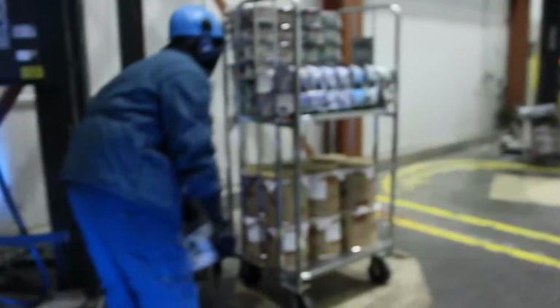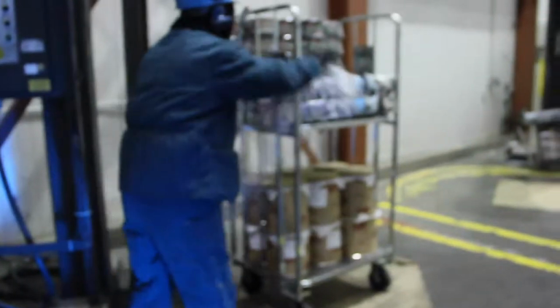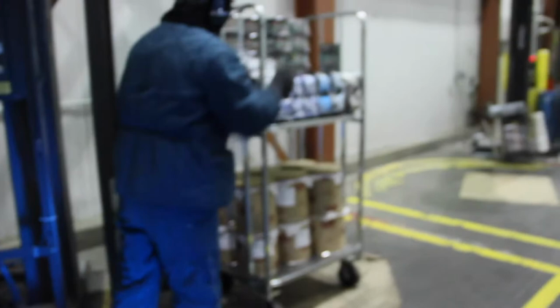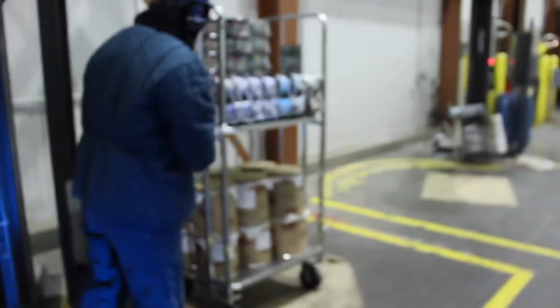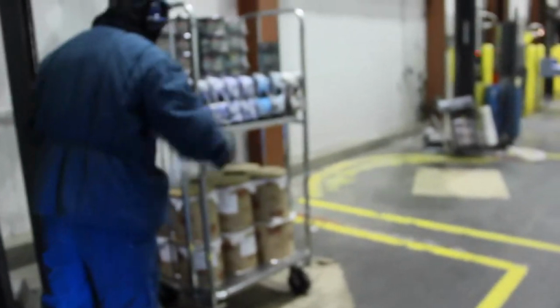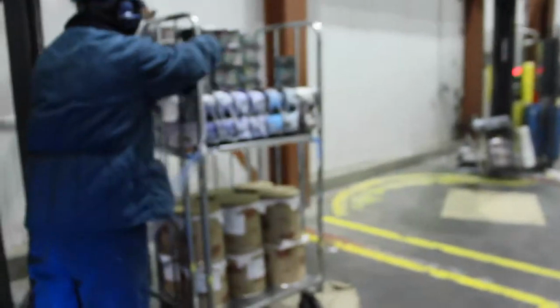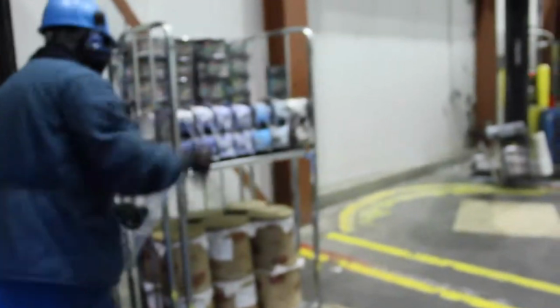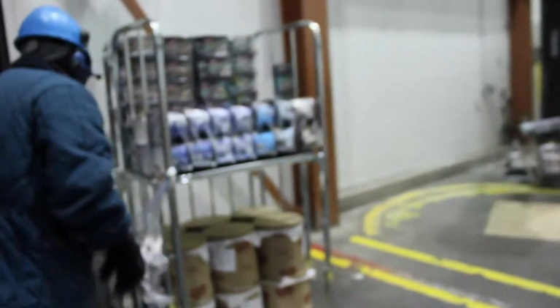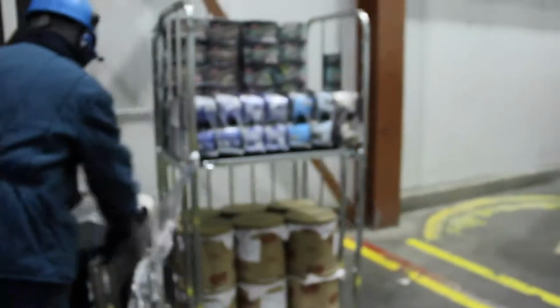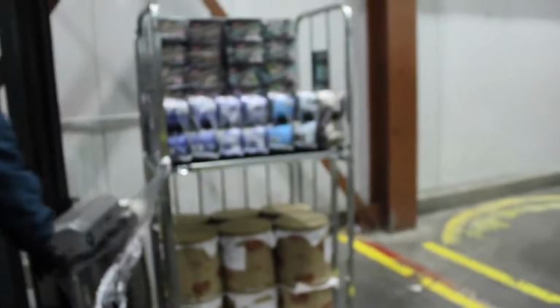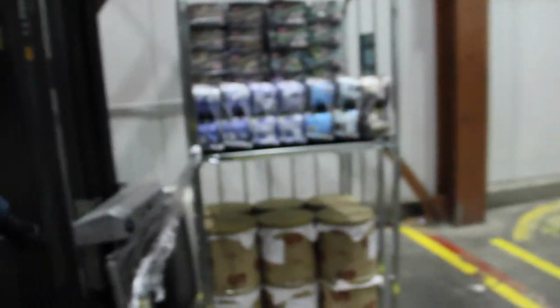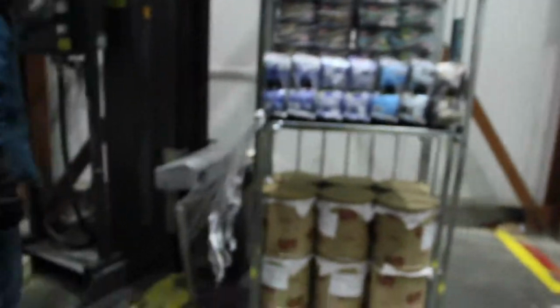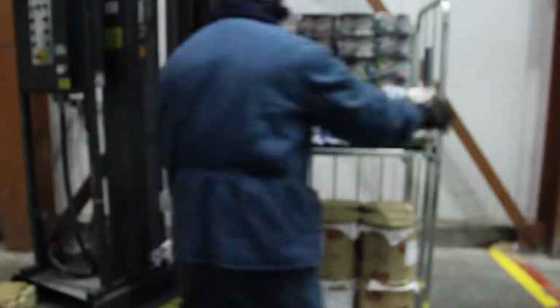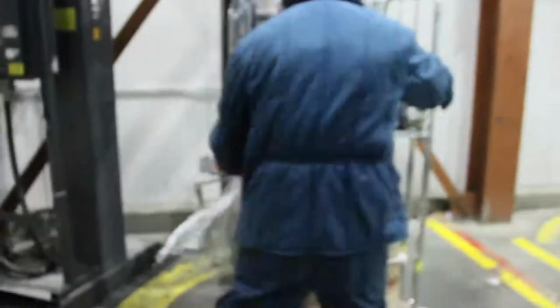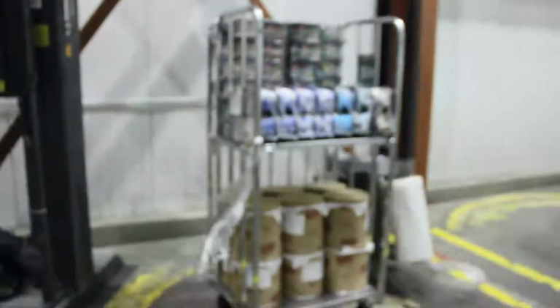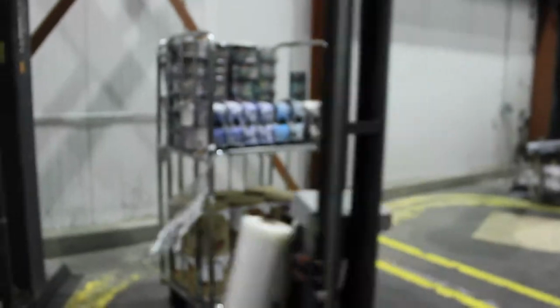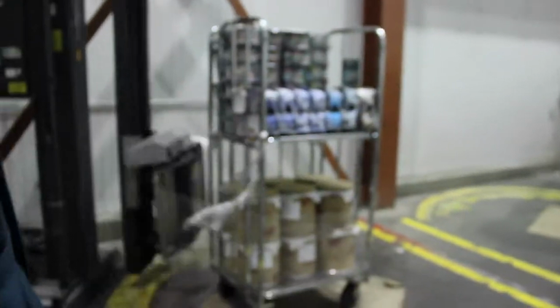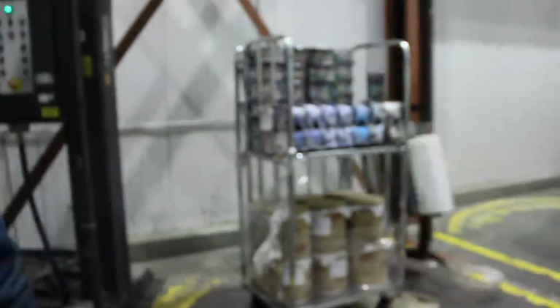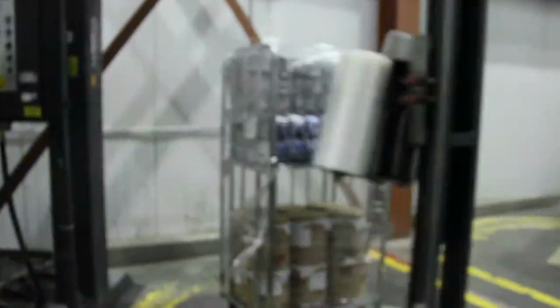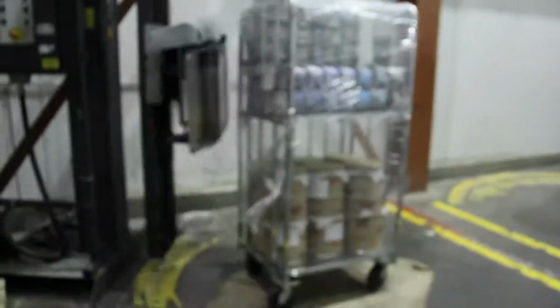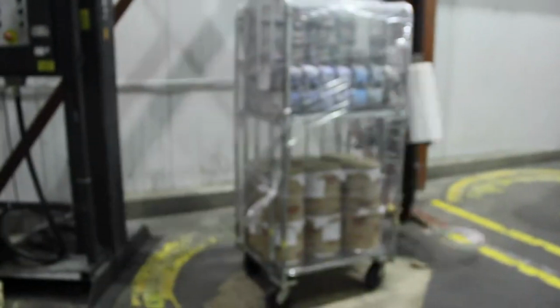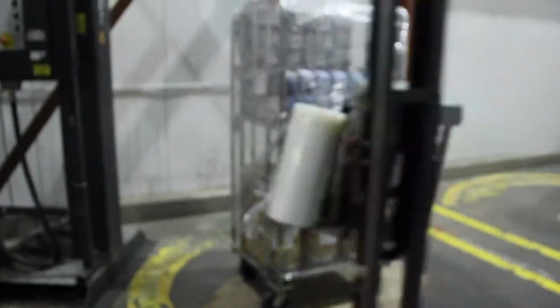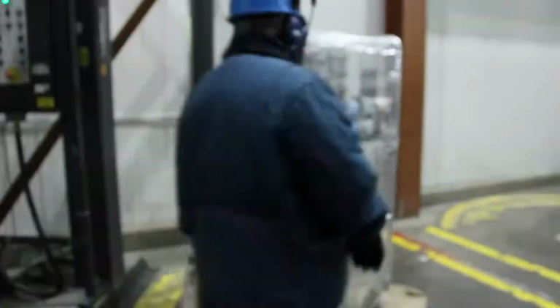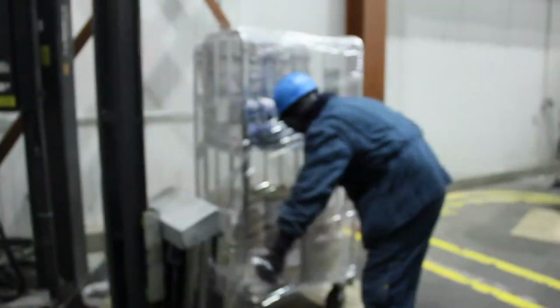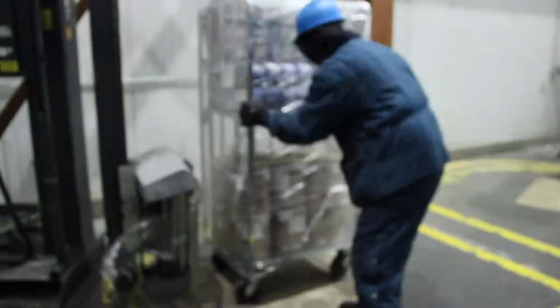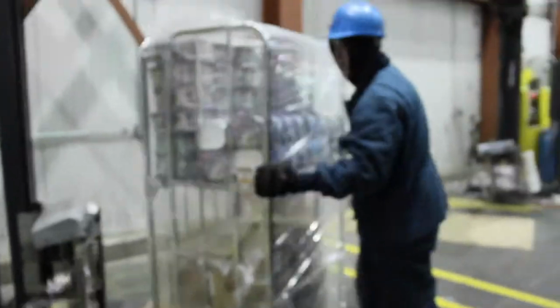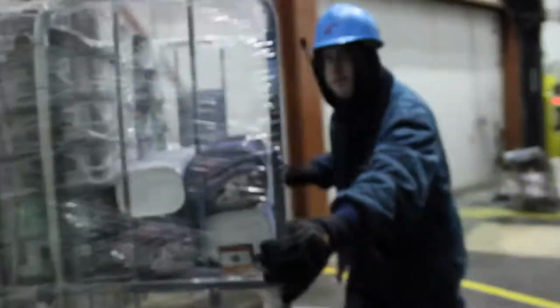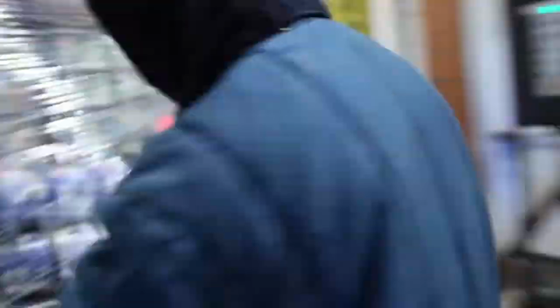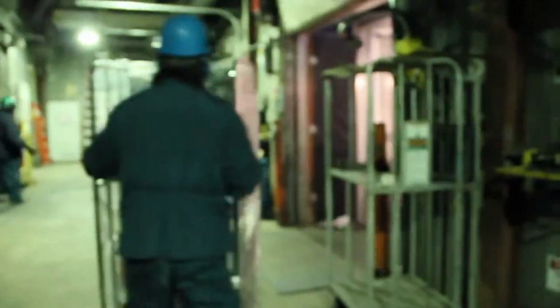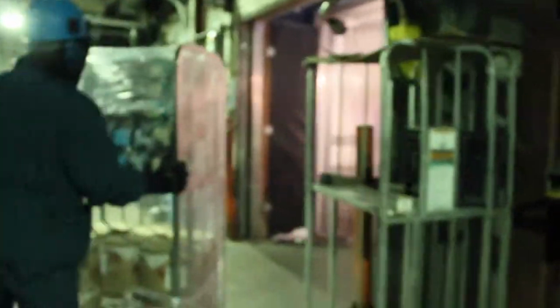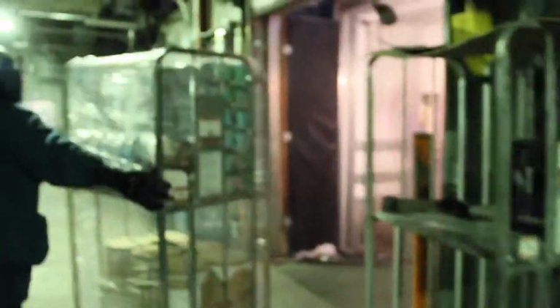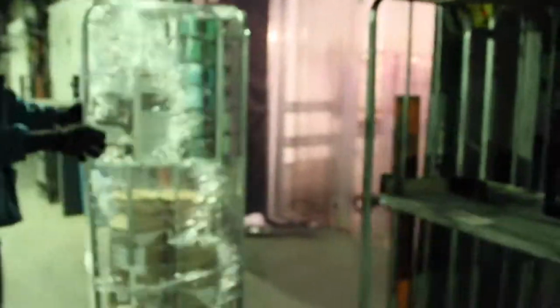After everything's loaded up on the dolly, we then take it to the wrappers and wrap the dolly. Then we load it on the truck.